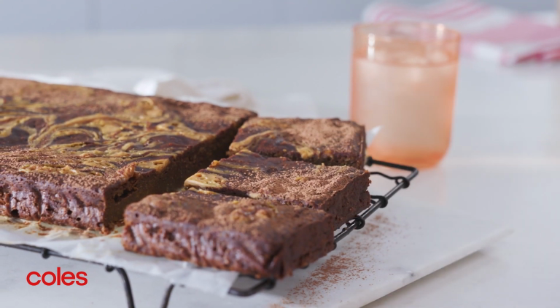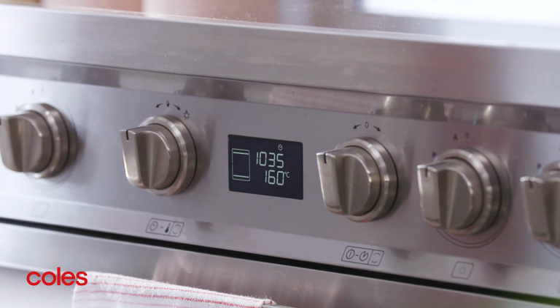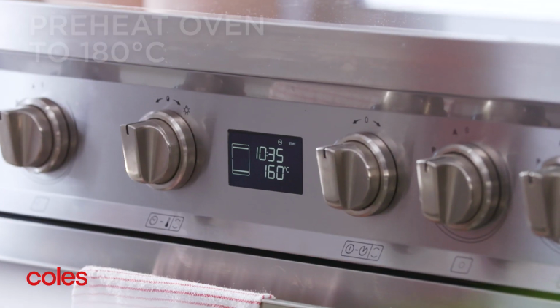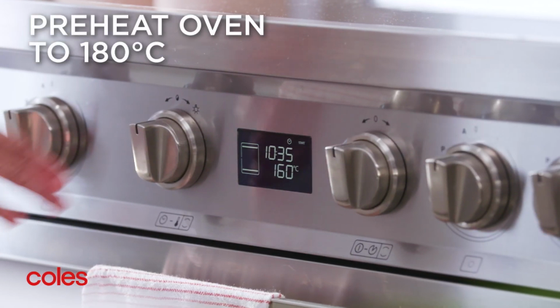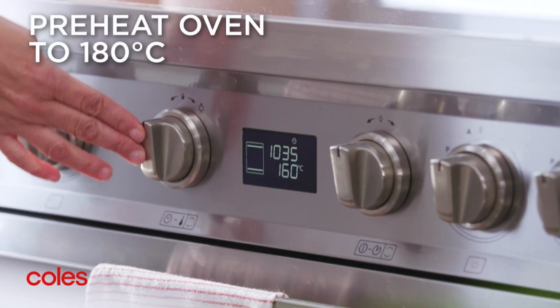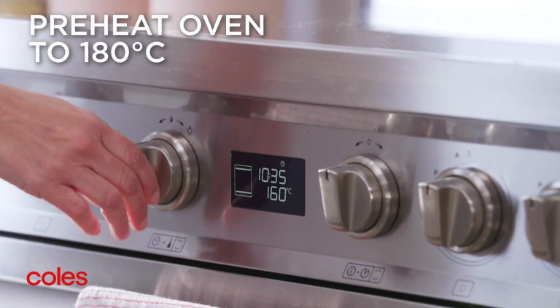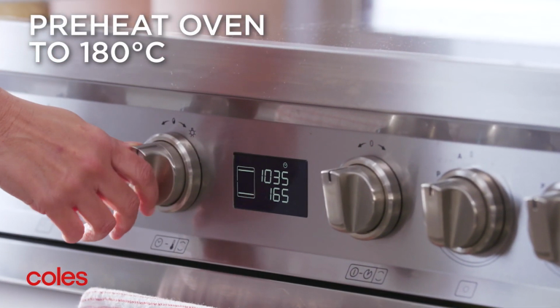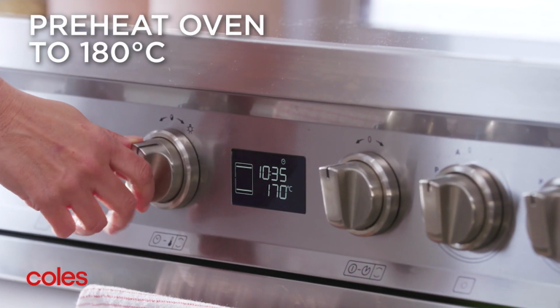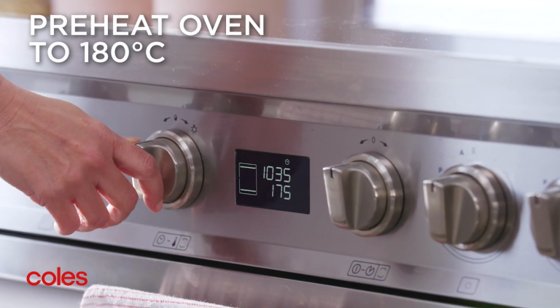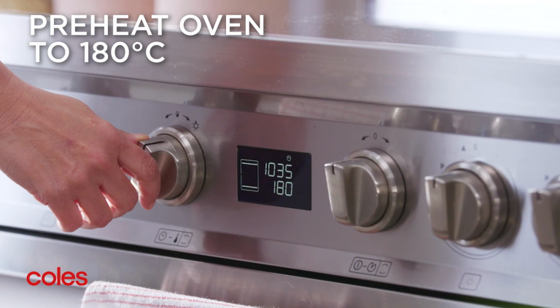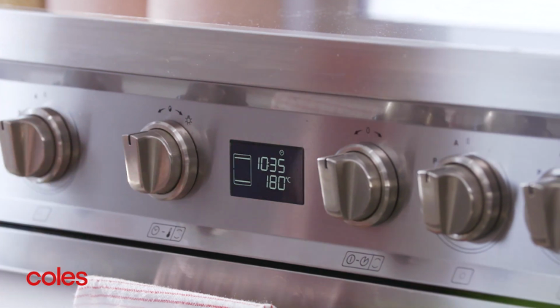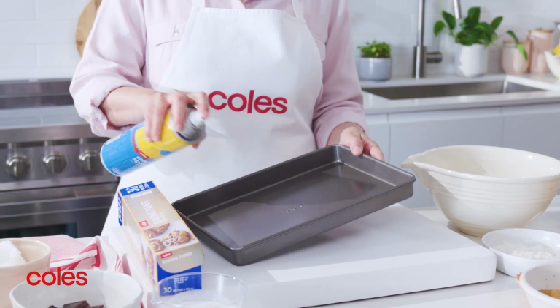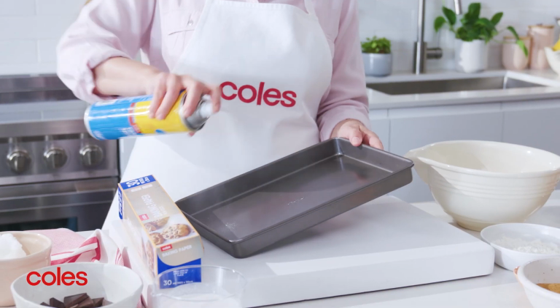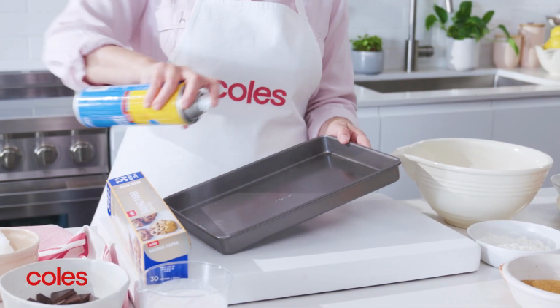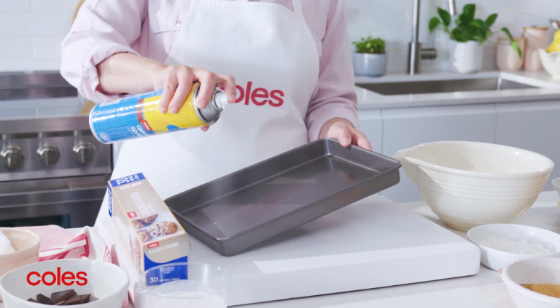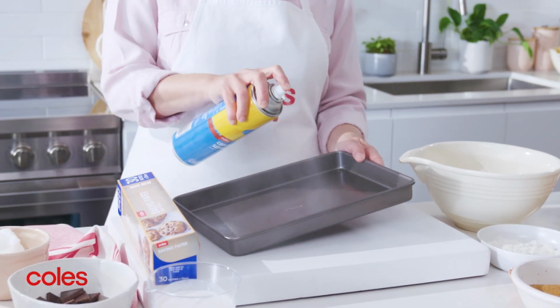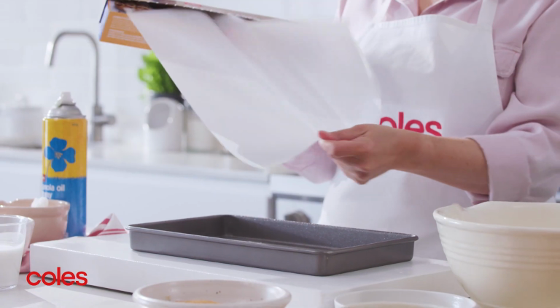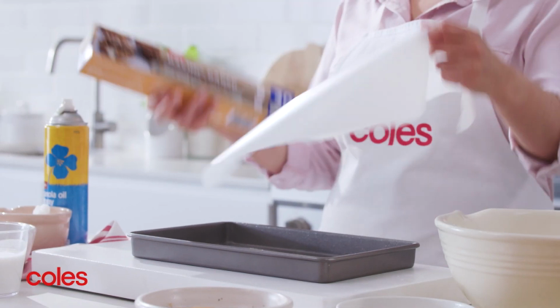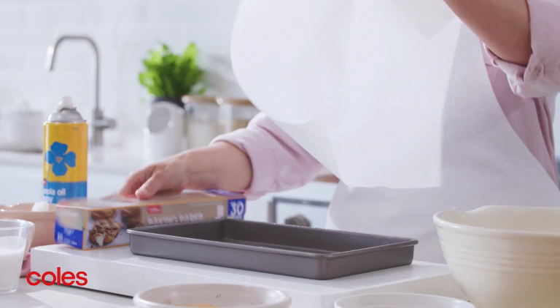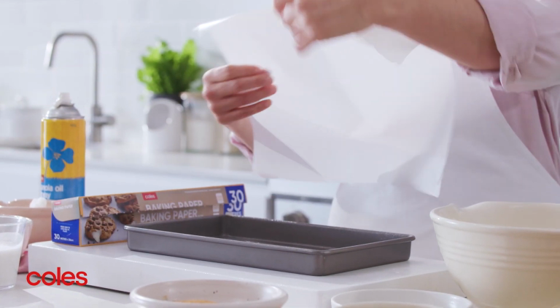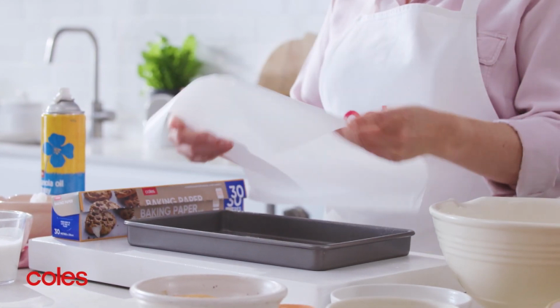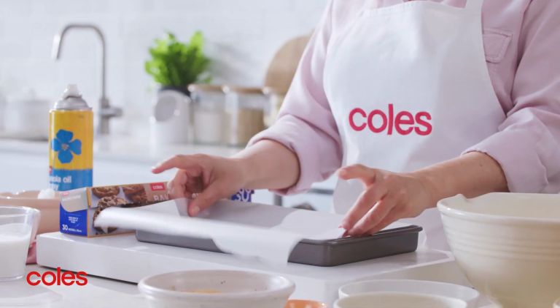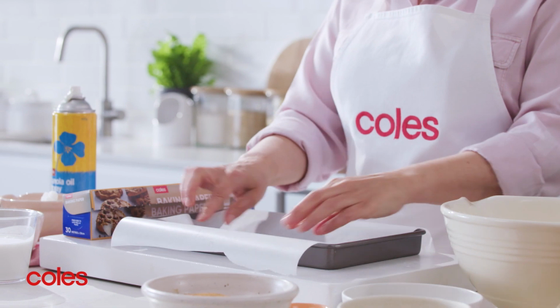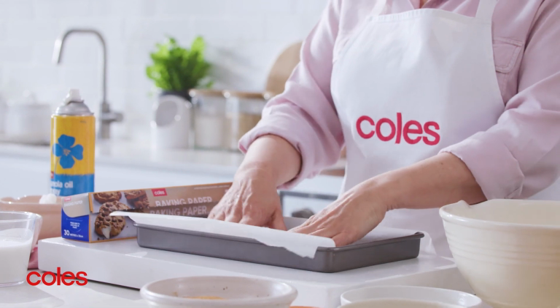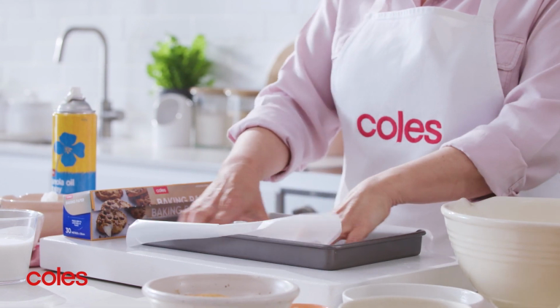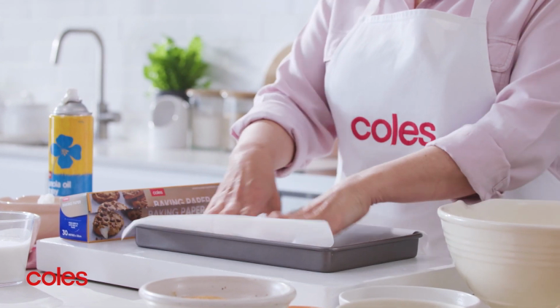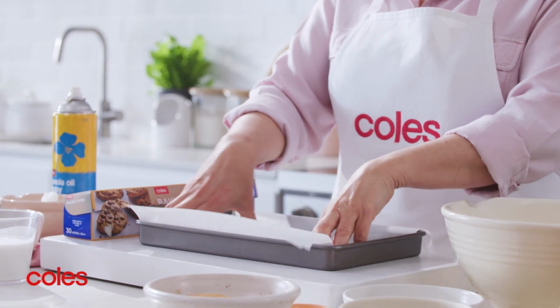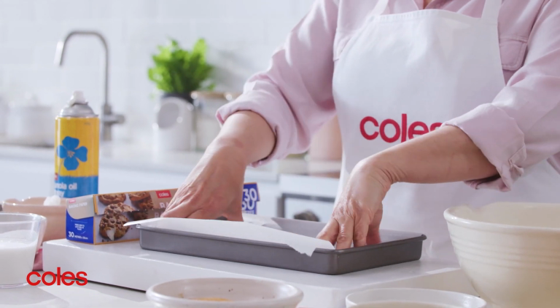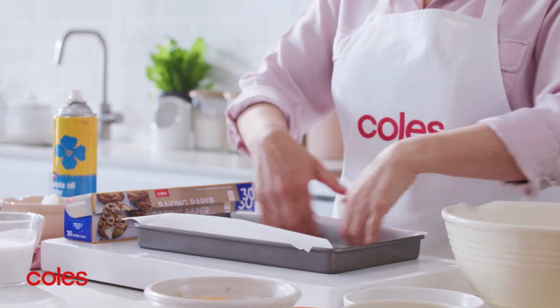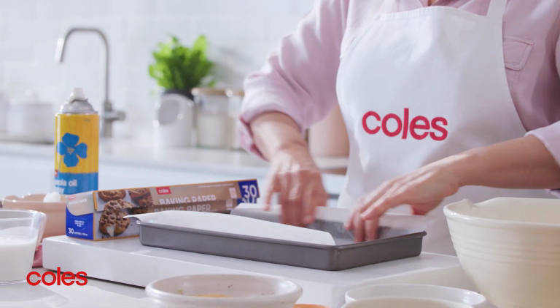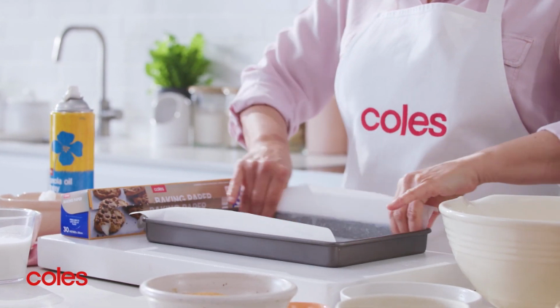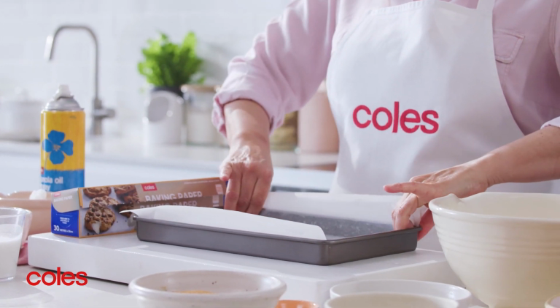To do it, start by preheating the oven to 180 degrees Celsius. Grease a lamington pan and line the base and sides with baking paper, allowing the sides to overhang. This makes it easier to remove the brownie later.